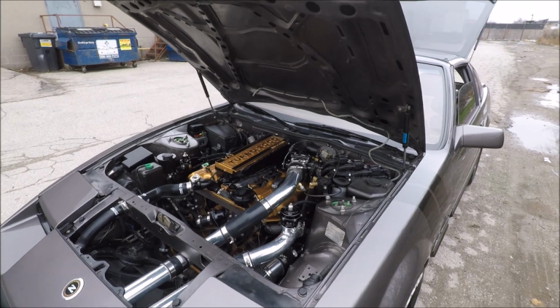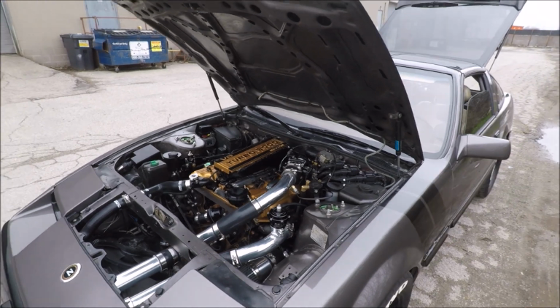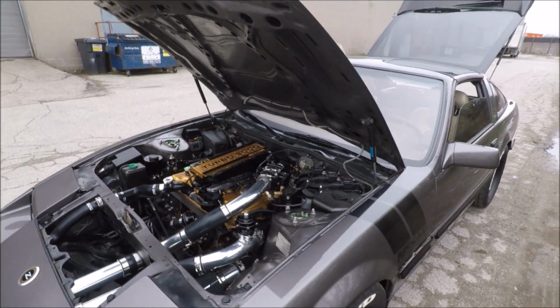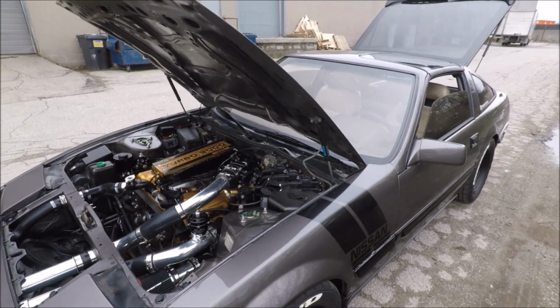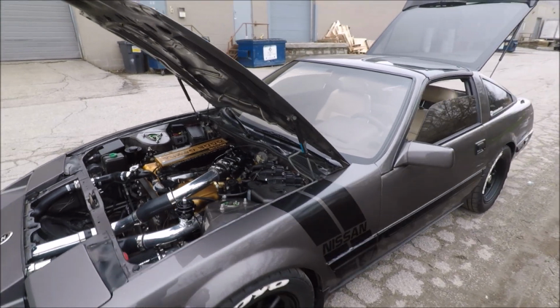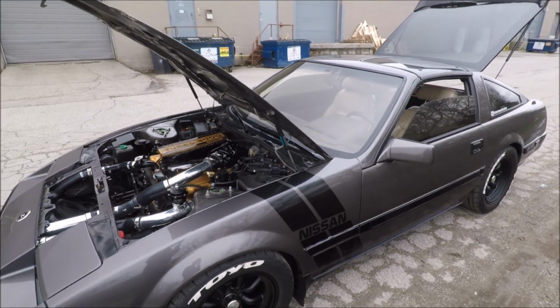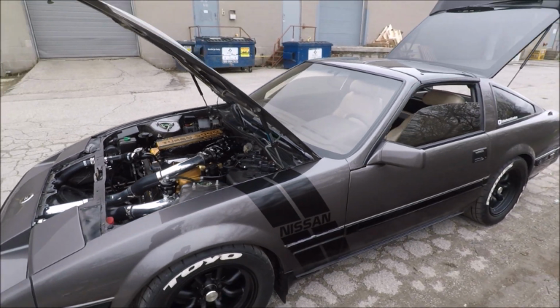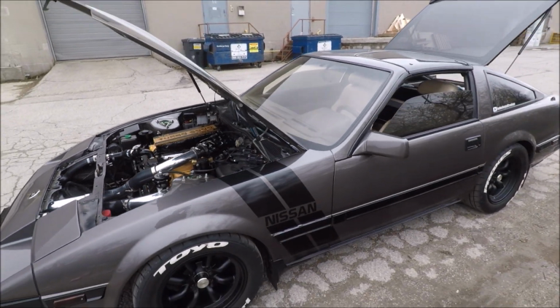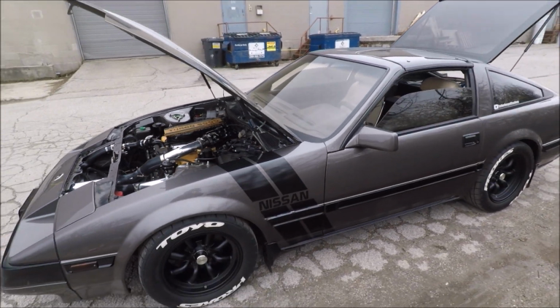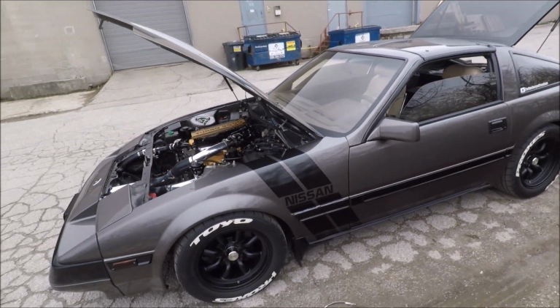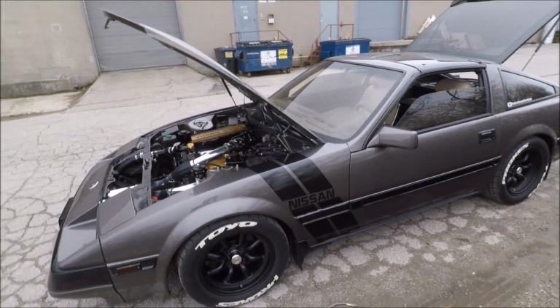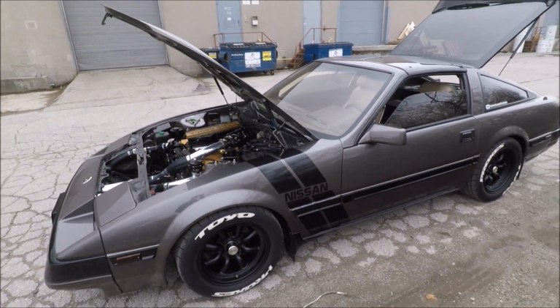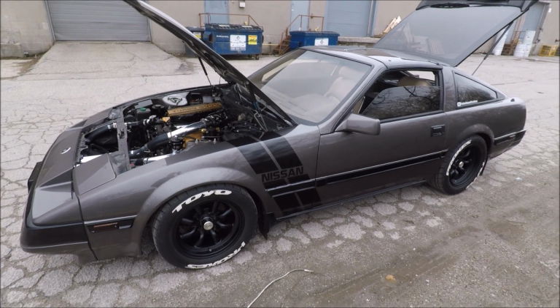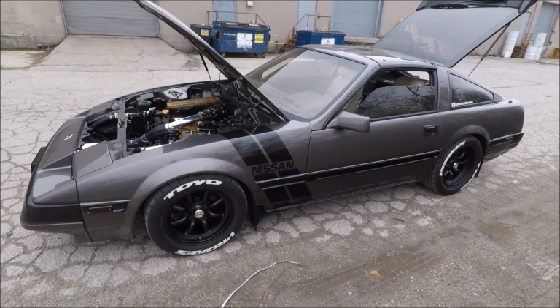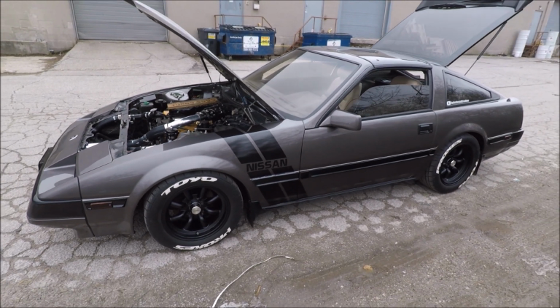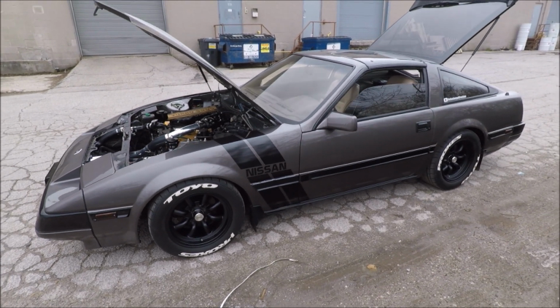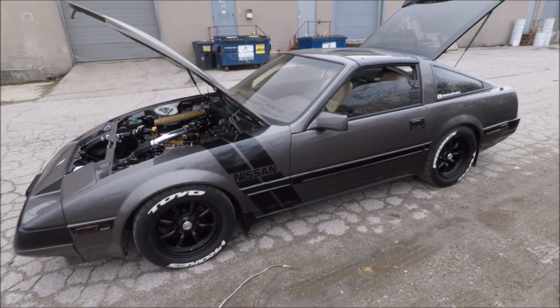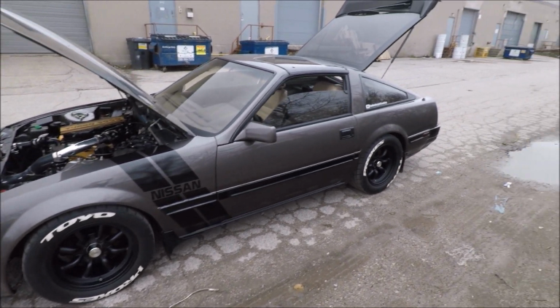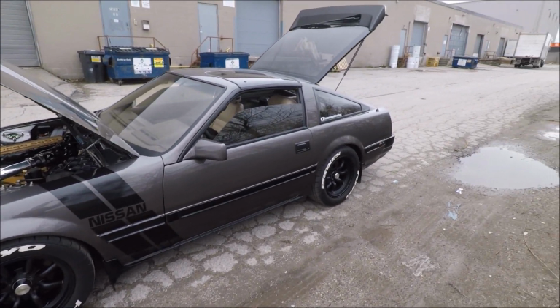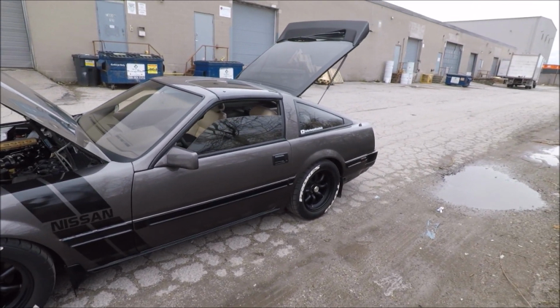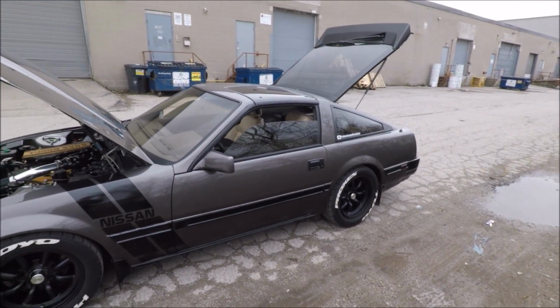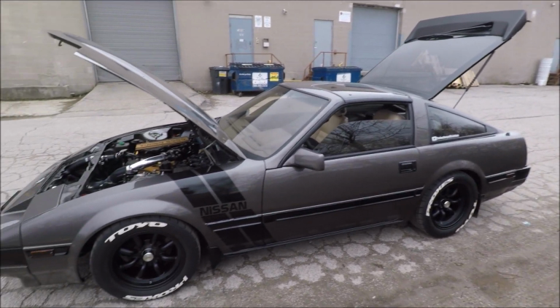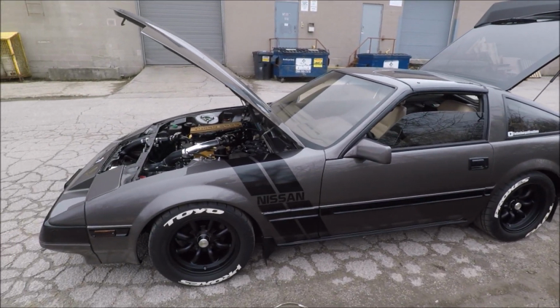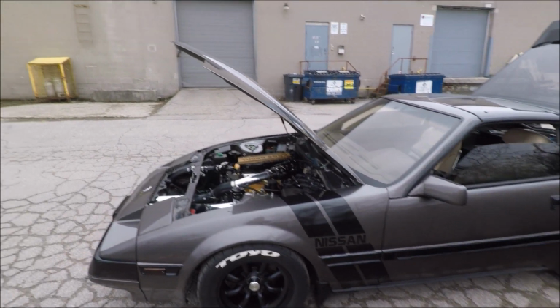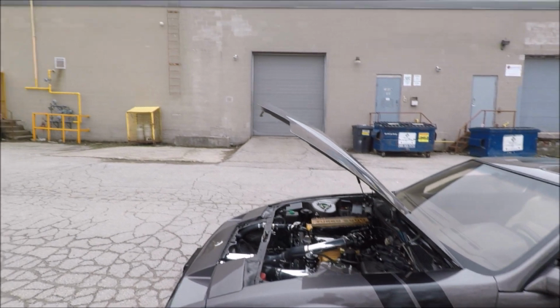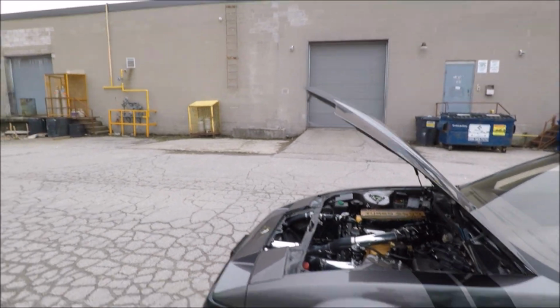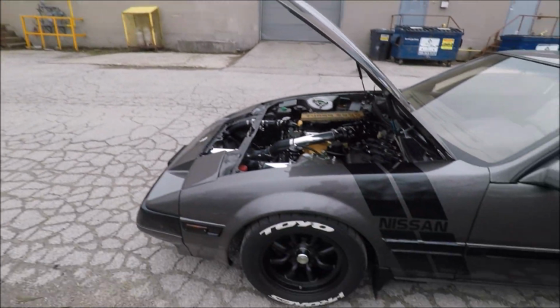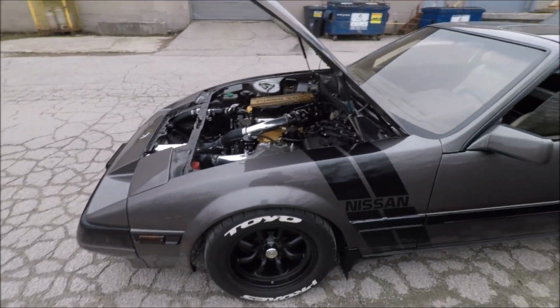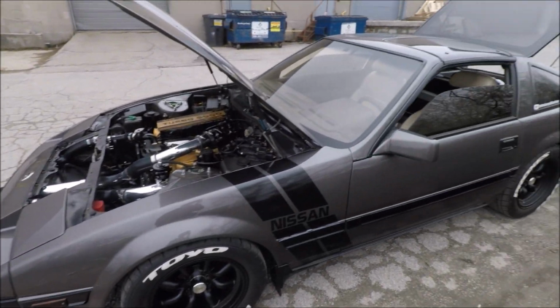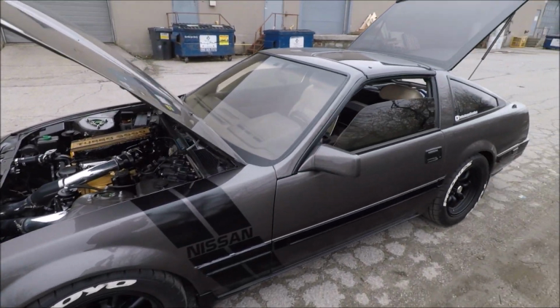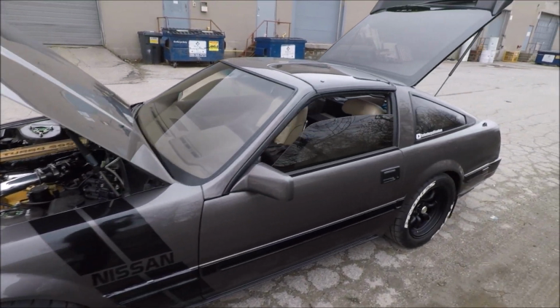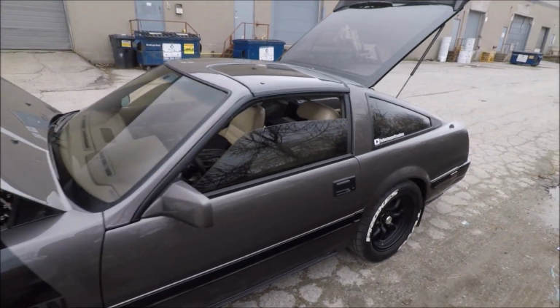This thing's going to get tuned. Hopefully we're going to put down some good power. I'm hoping for around 400 at the wheel, but anywhere between 350 and 400 would be perfectly fine with me. We're just waiting for the tuner now — we're a little early — so I thought I'd go over the car with you guys.